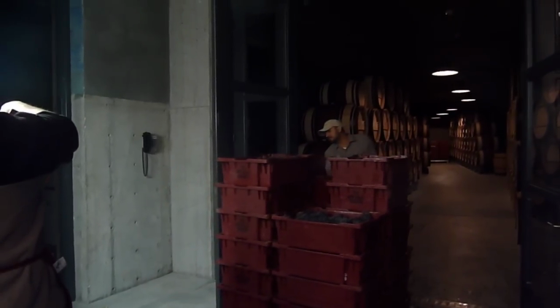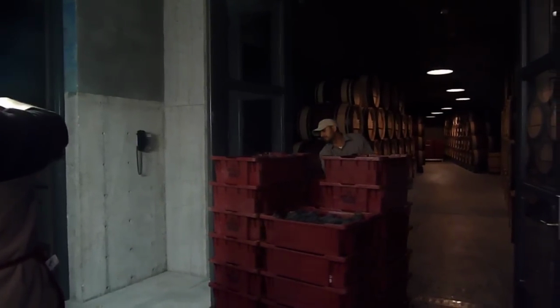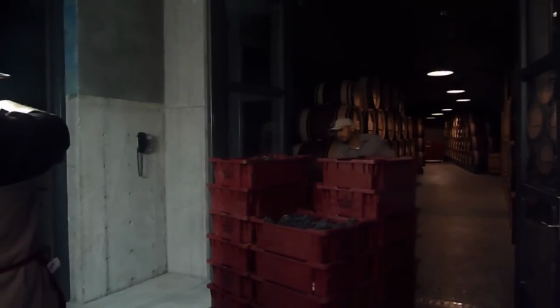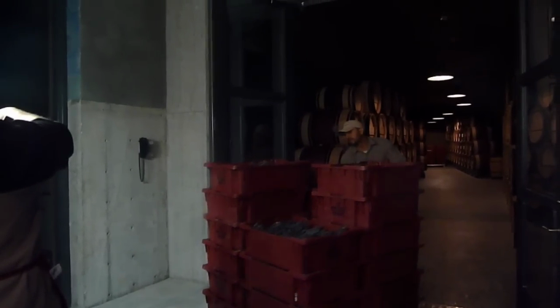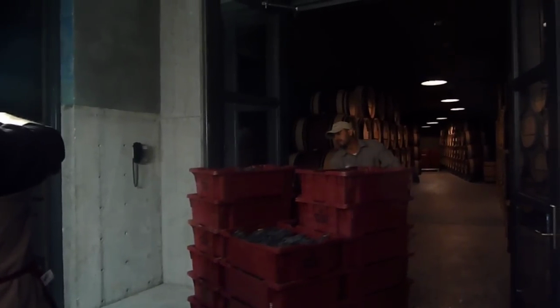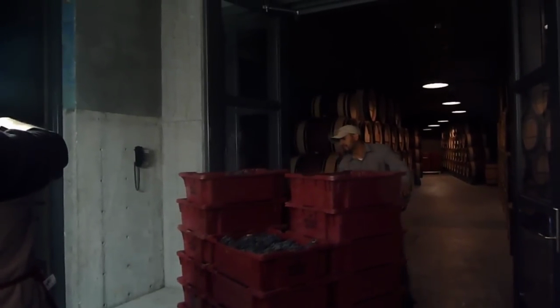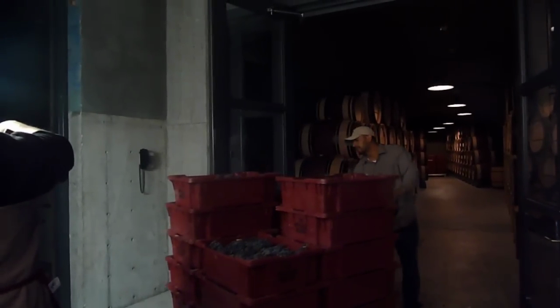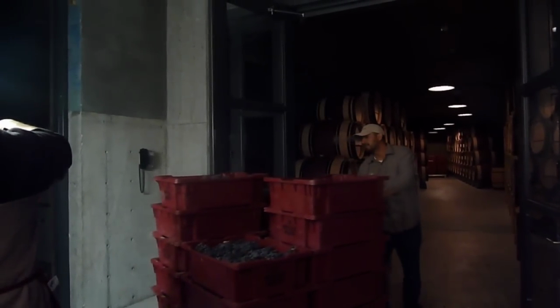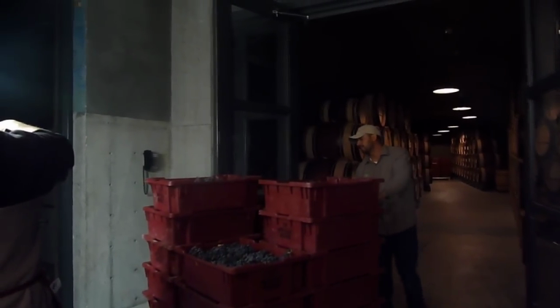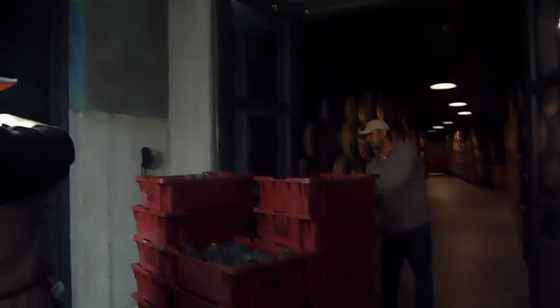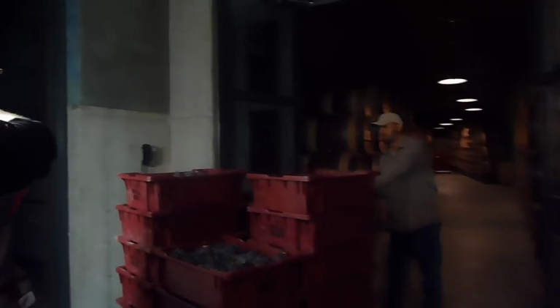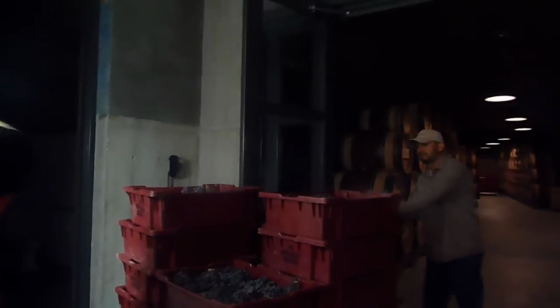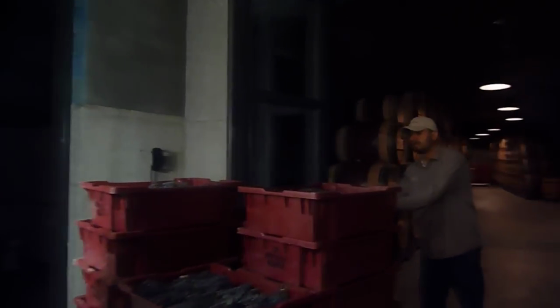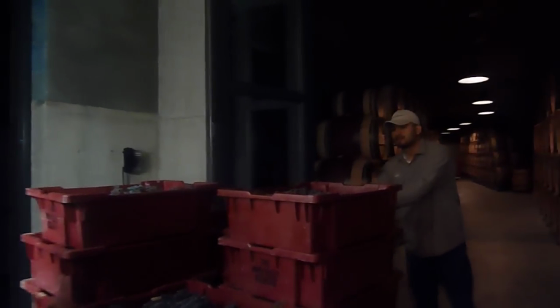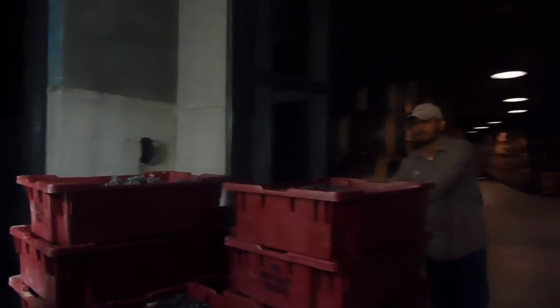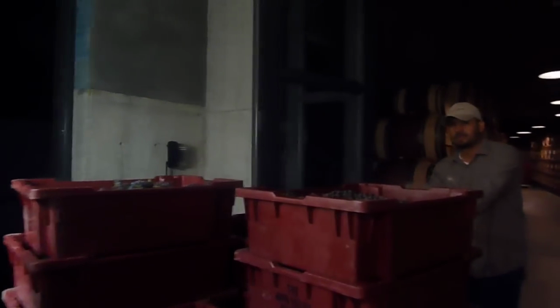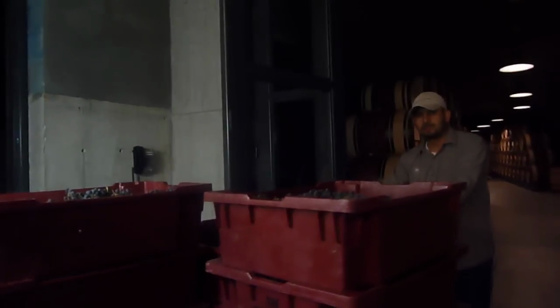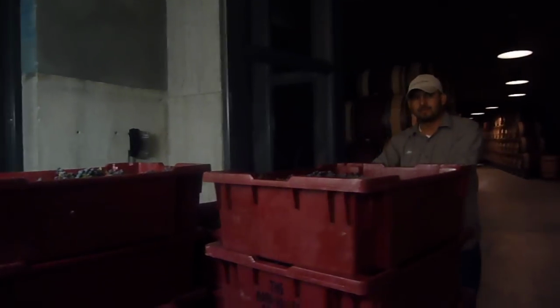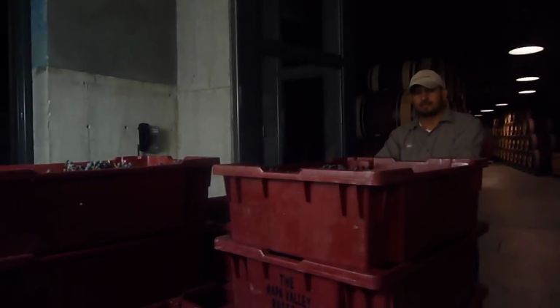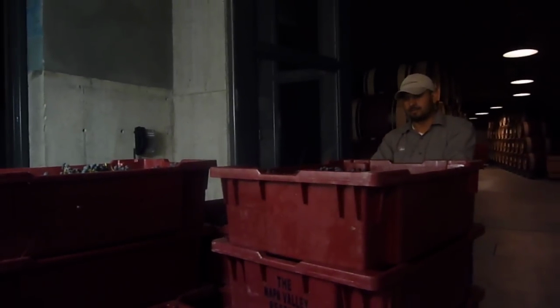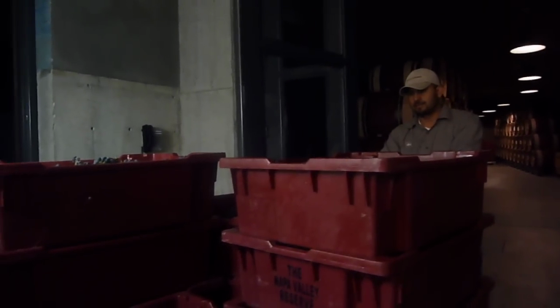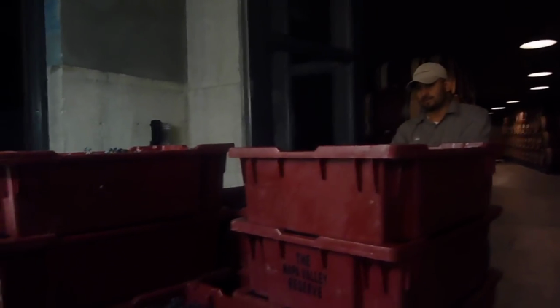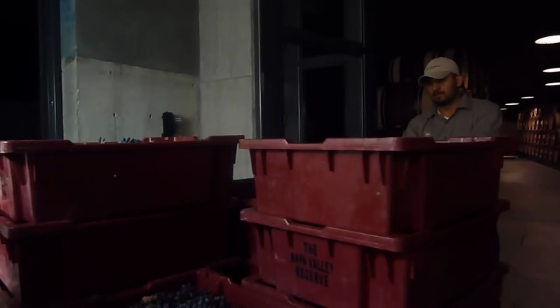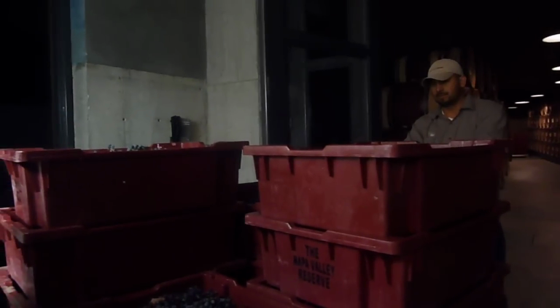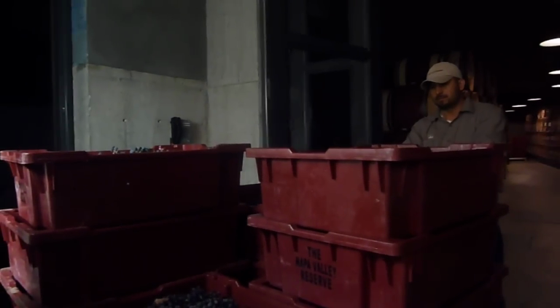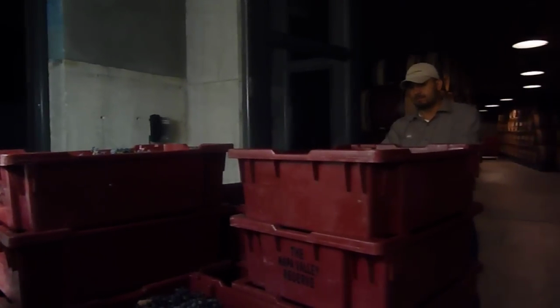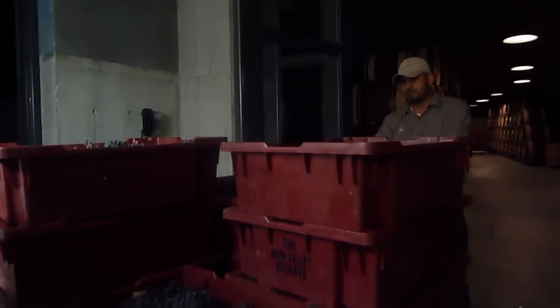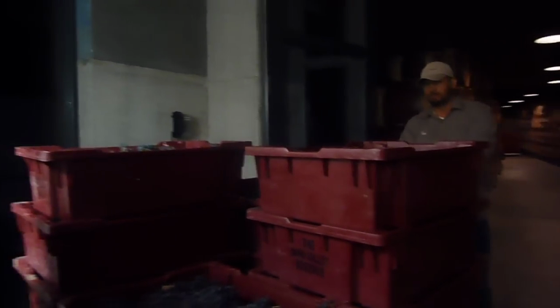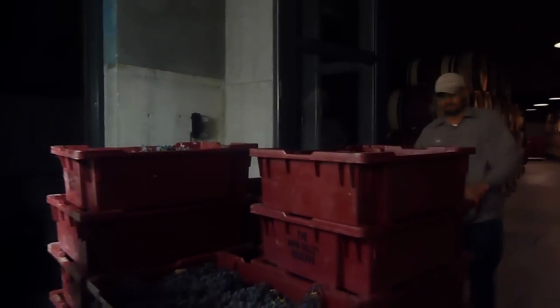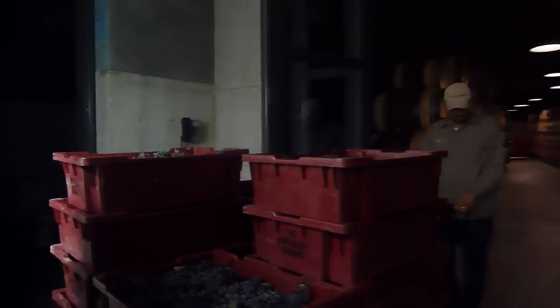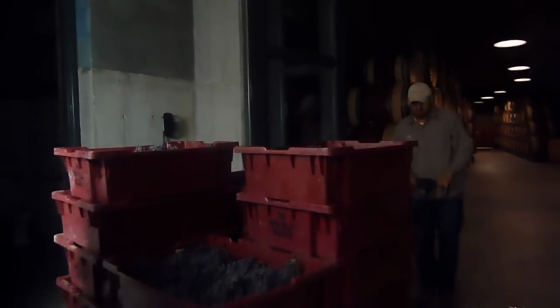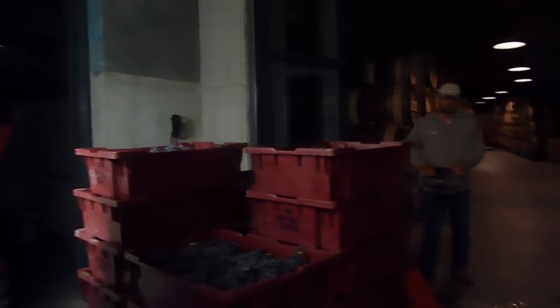The grapes have arrived here in small little buckets so that they're not crushed or damaged. They were picked very early this morning and they're nice and cool, stored here in the cellar of the cave.